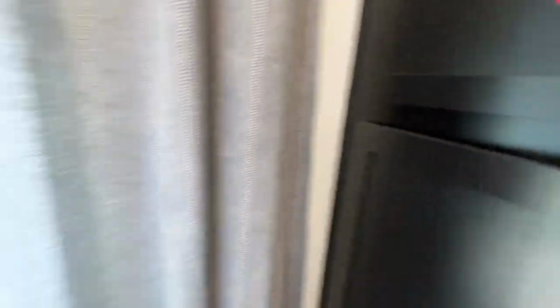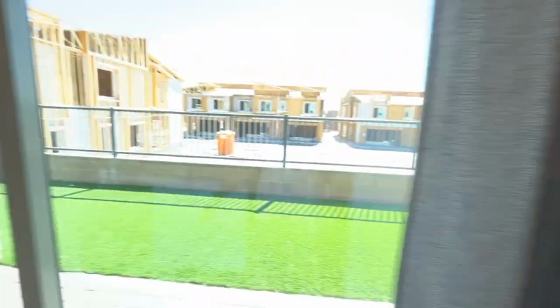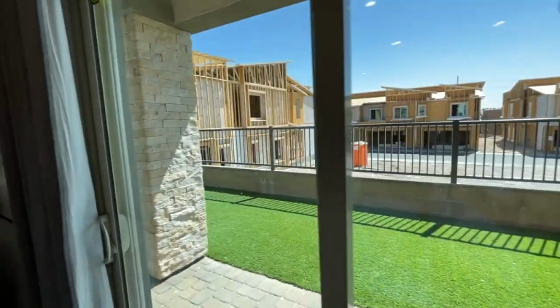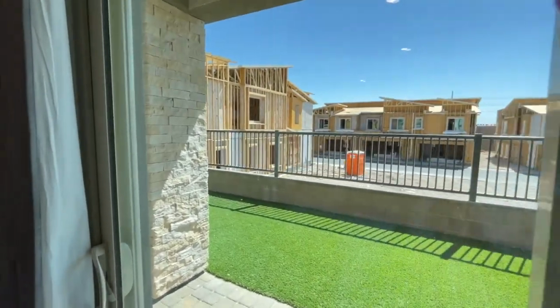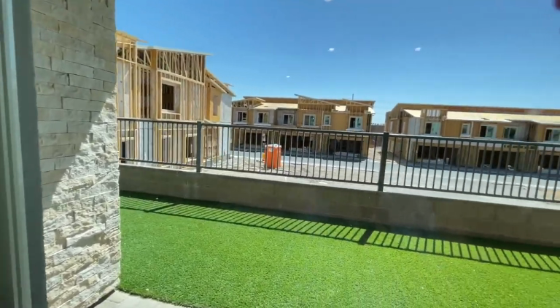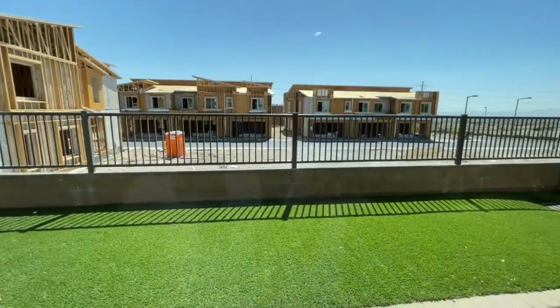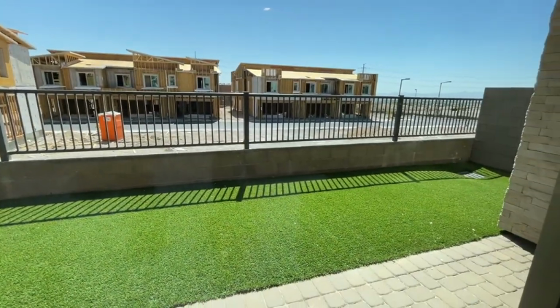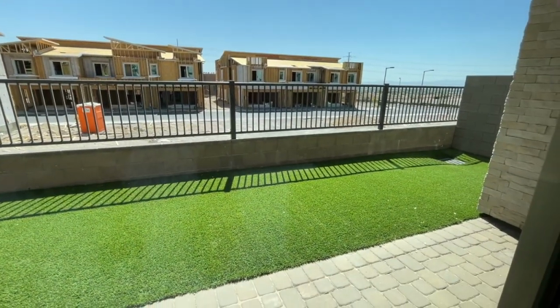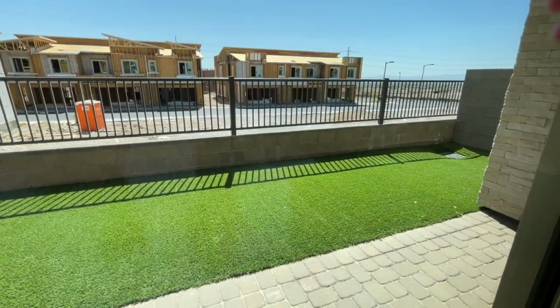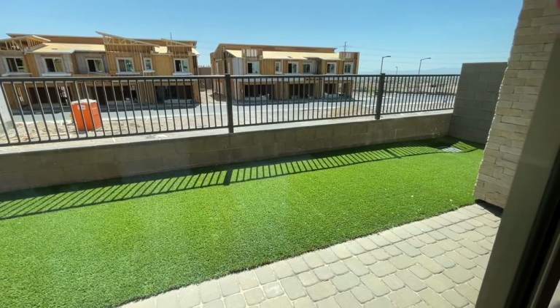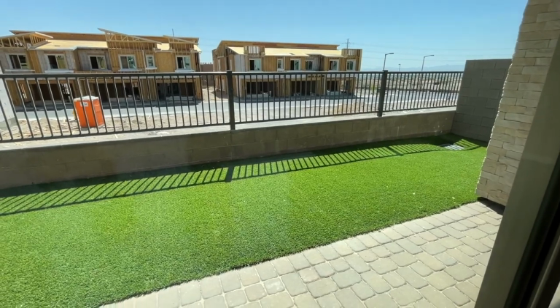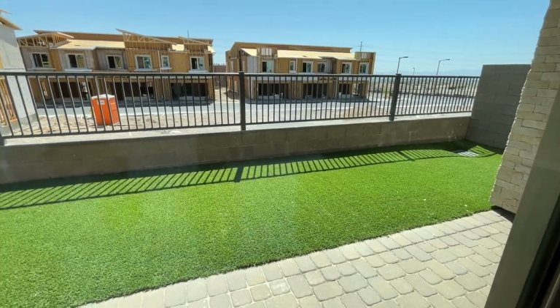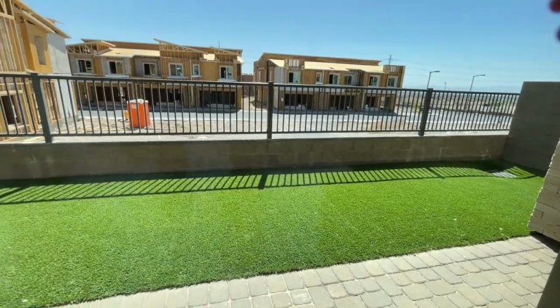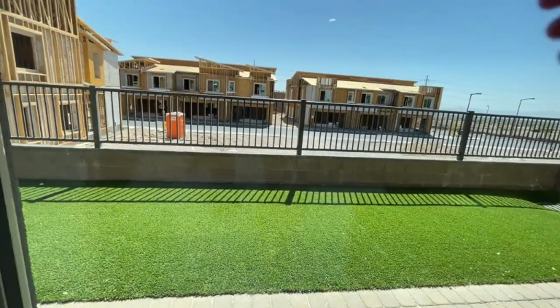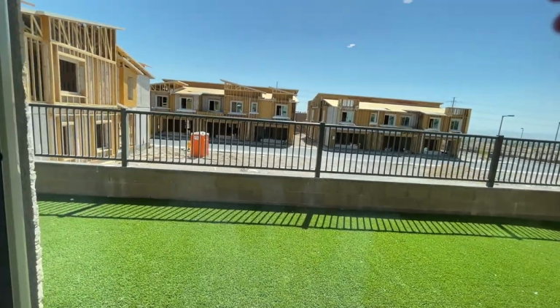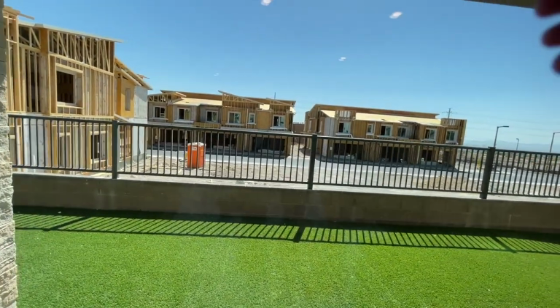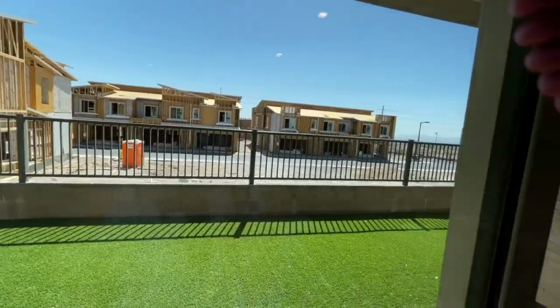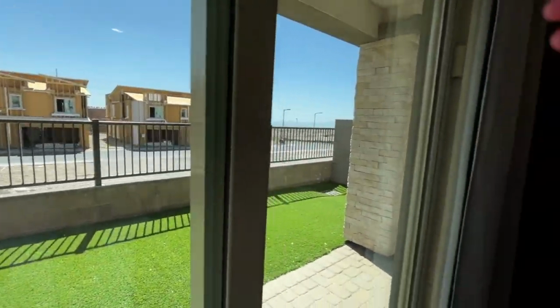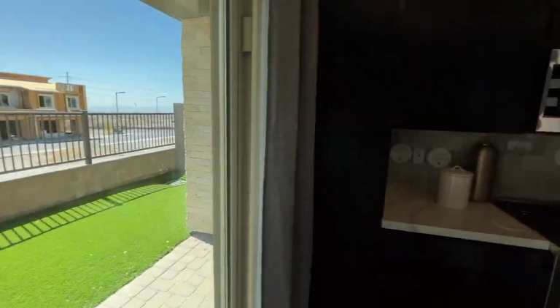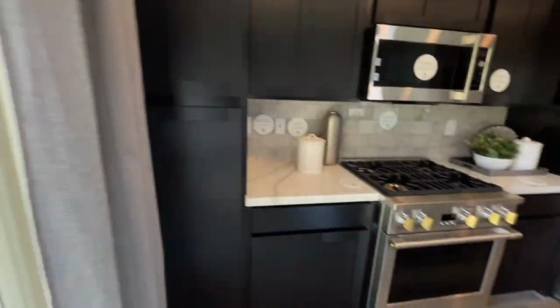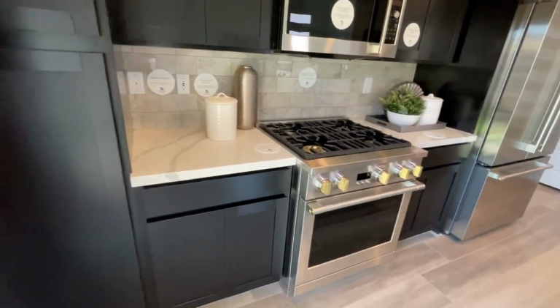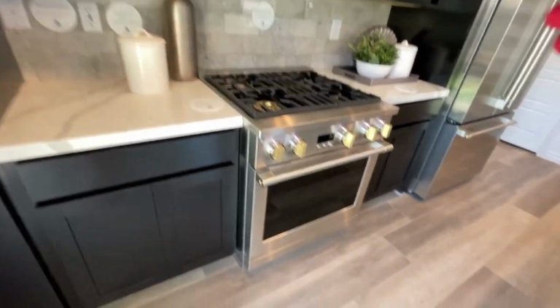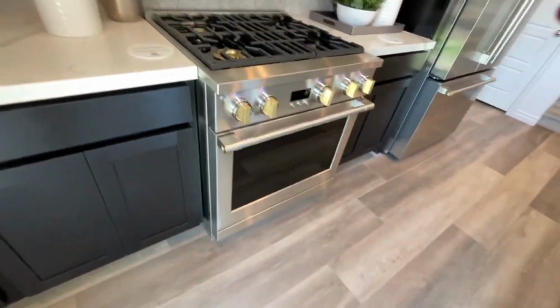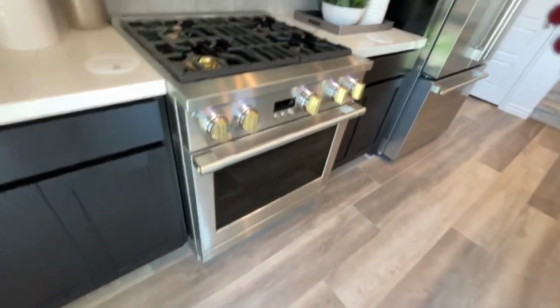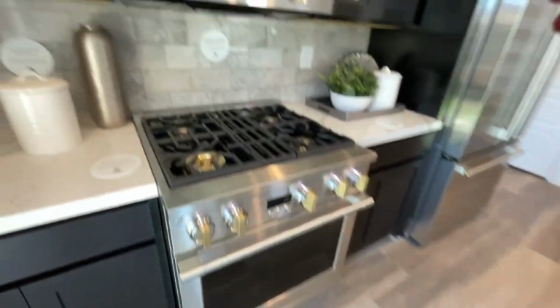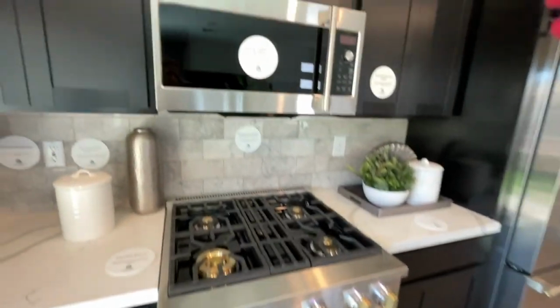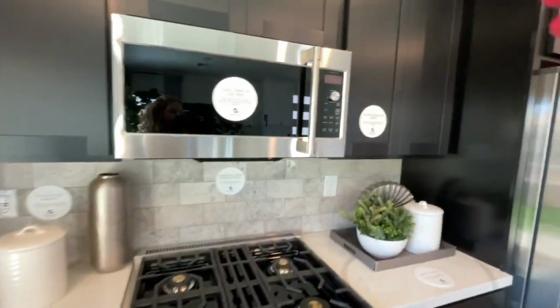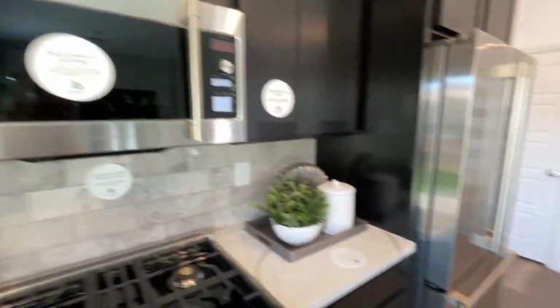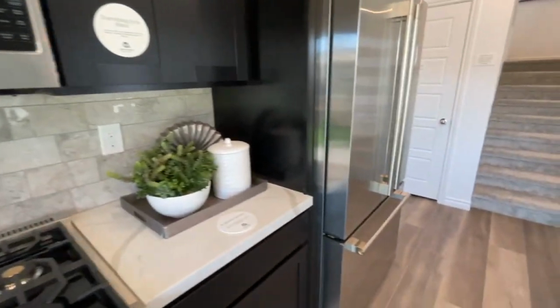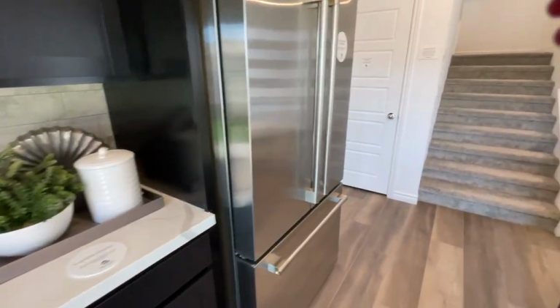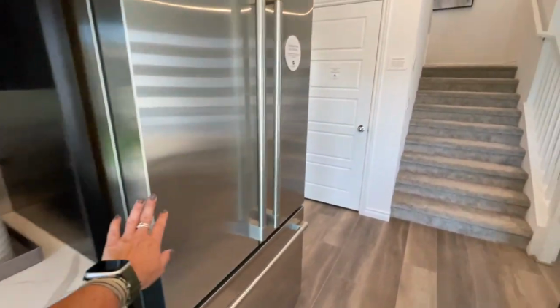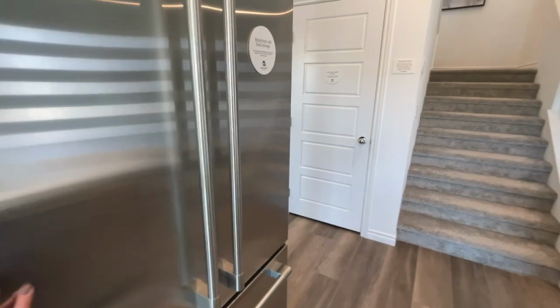And you have a little side yard, which is interesting that they're still calling it a condo. Nice GE Monogram appliances — the fridge comes with it.